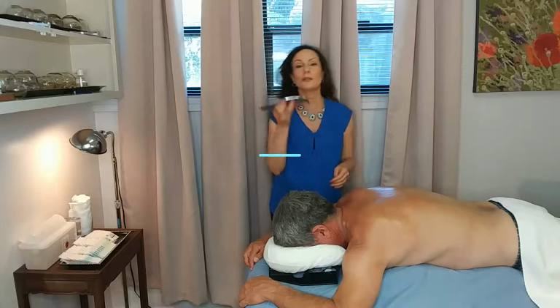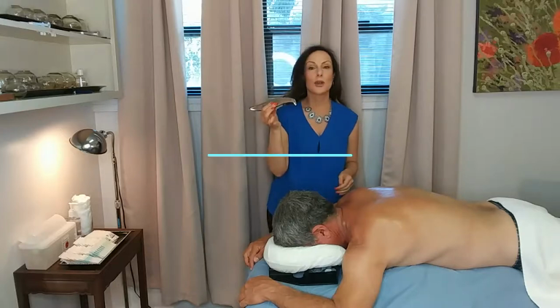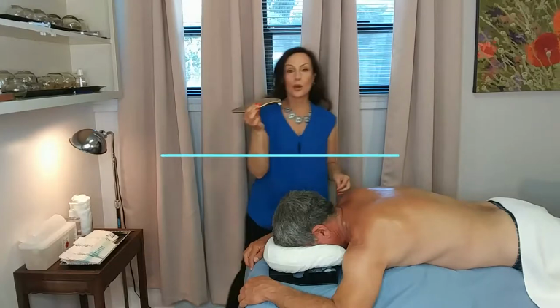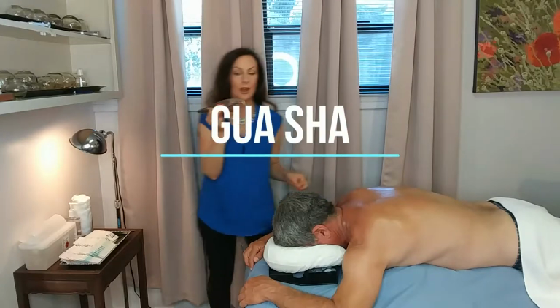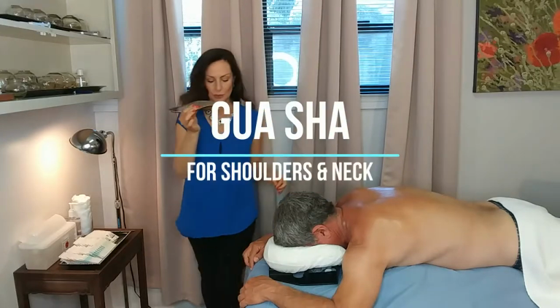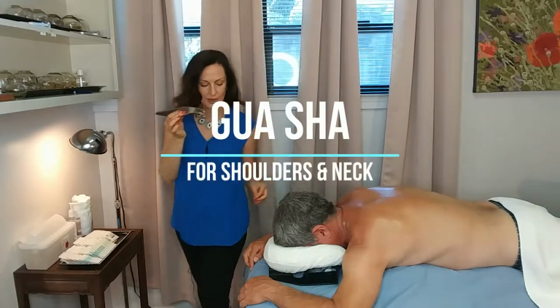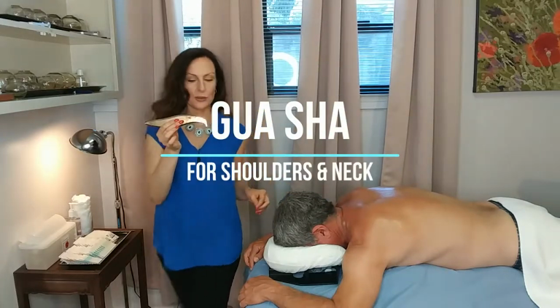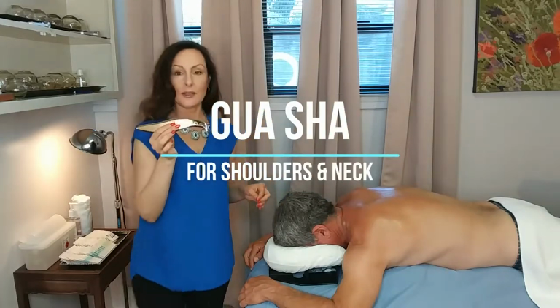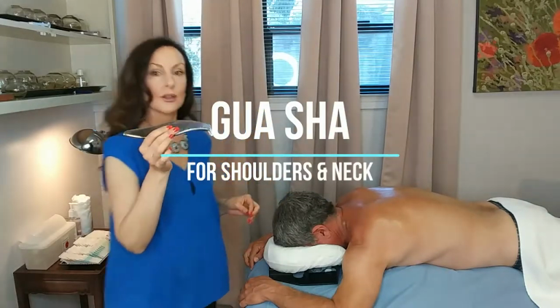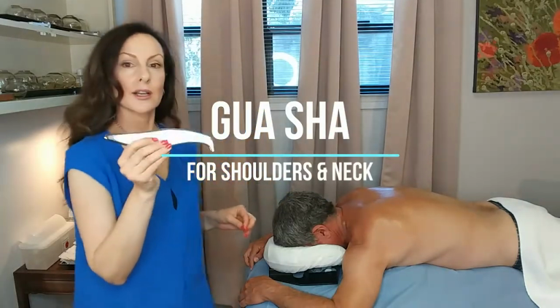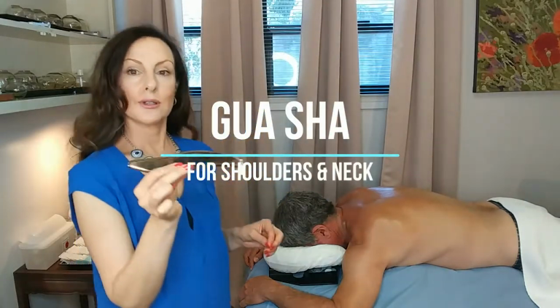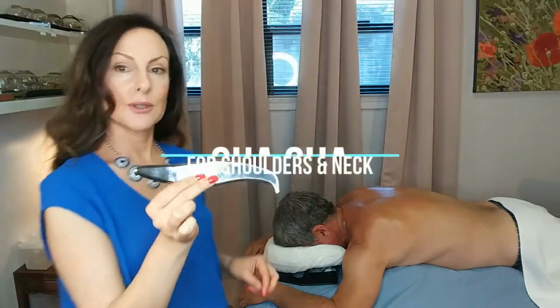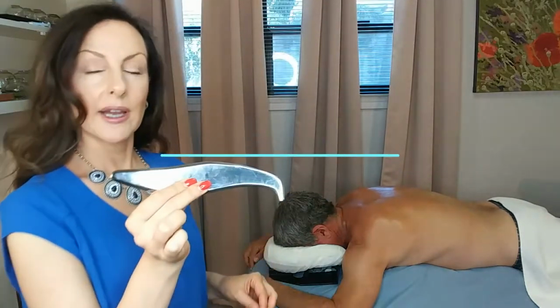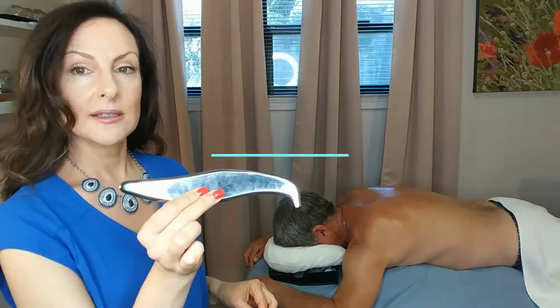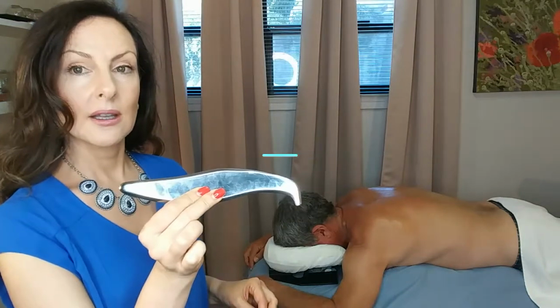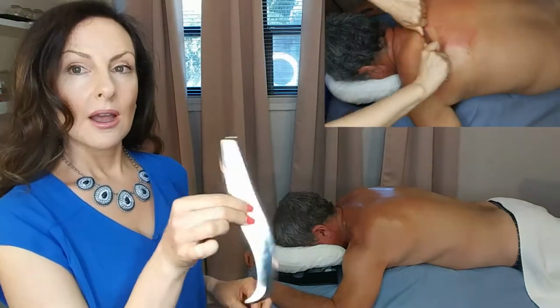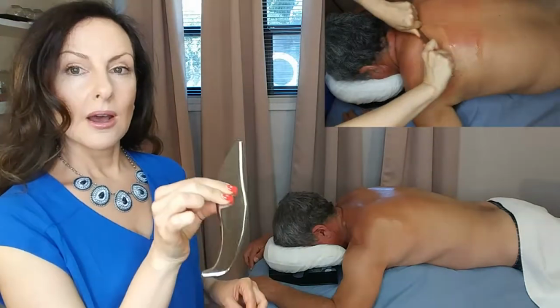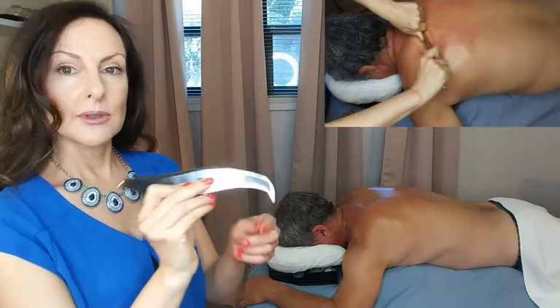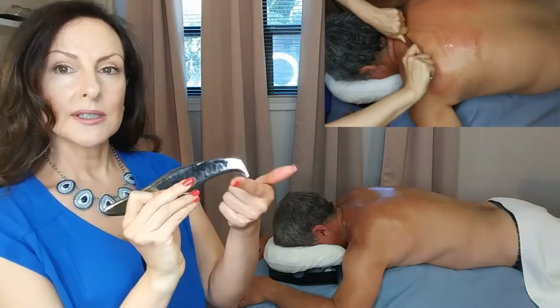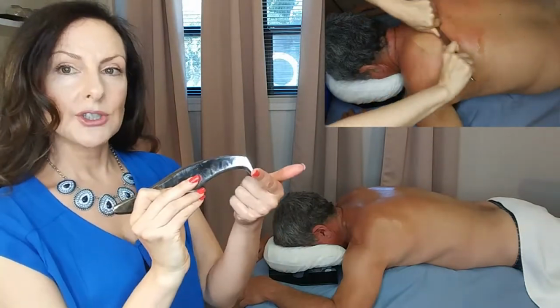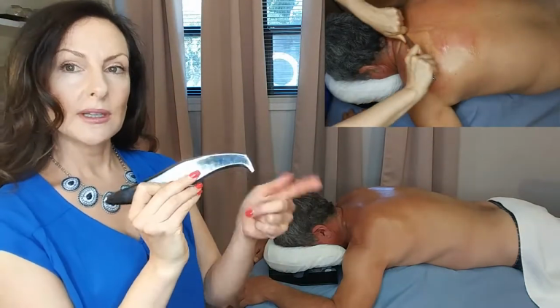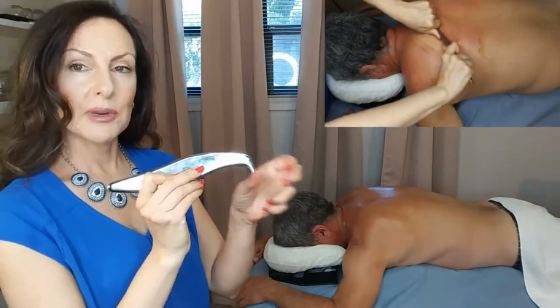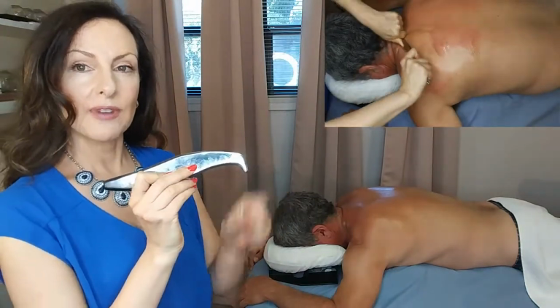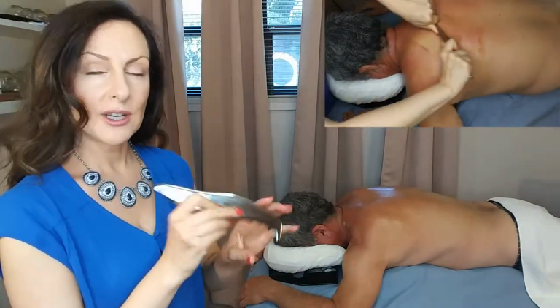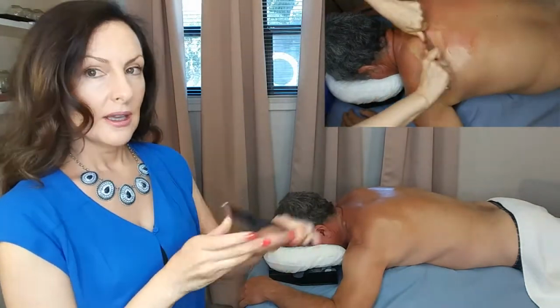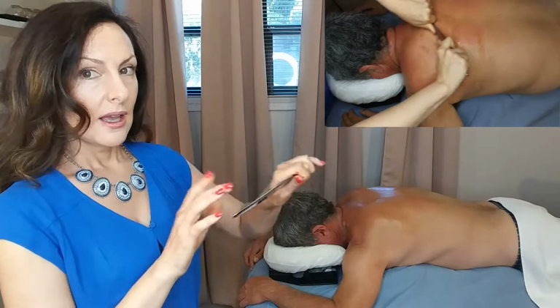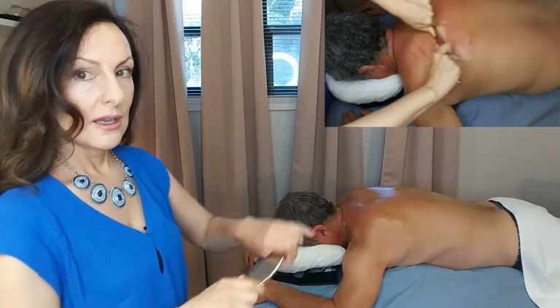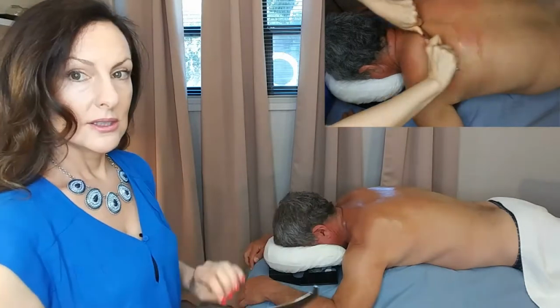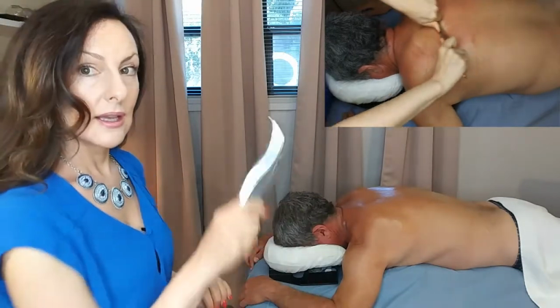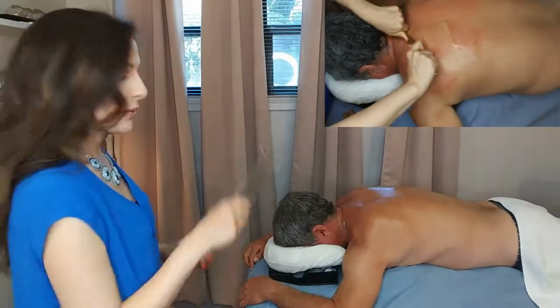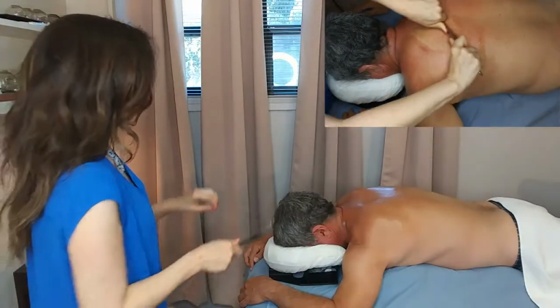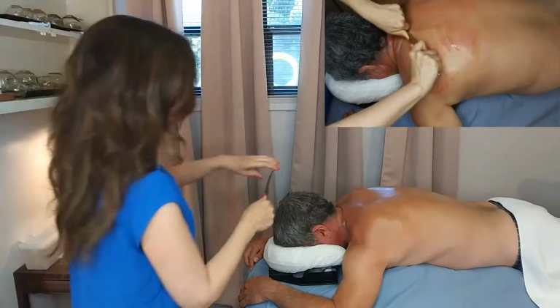This is the Gua Sha tool that I'll be using — you can take a closer look at it. It's got this edge to it, which helps break down fascia, and we'll begin right now.